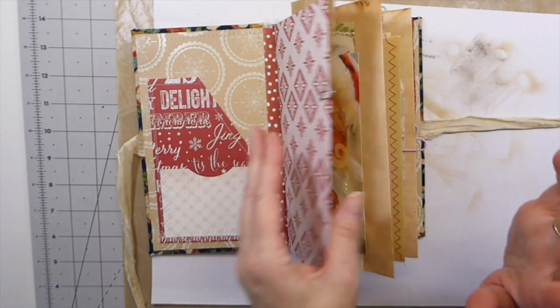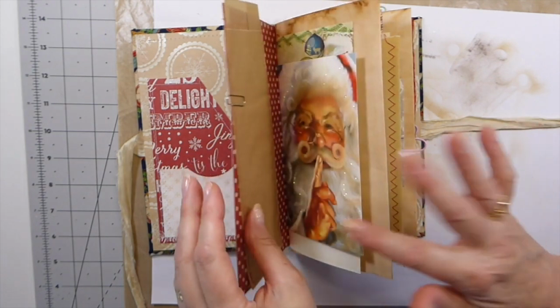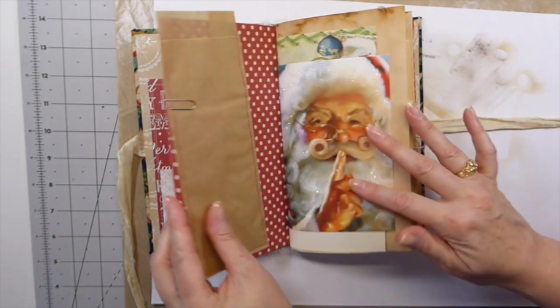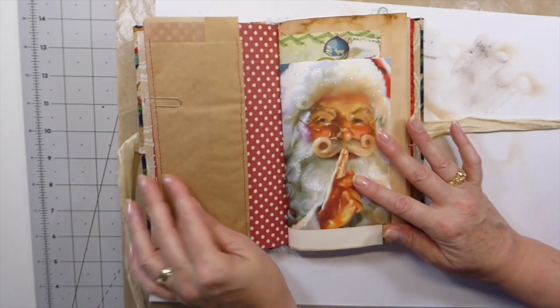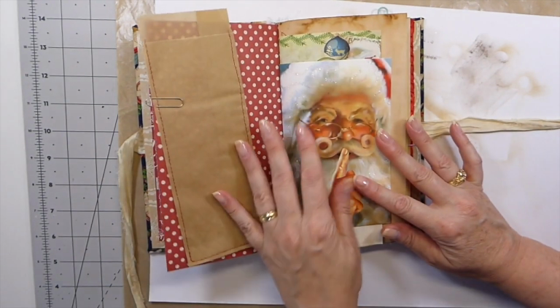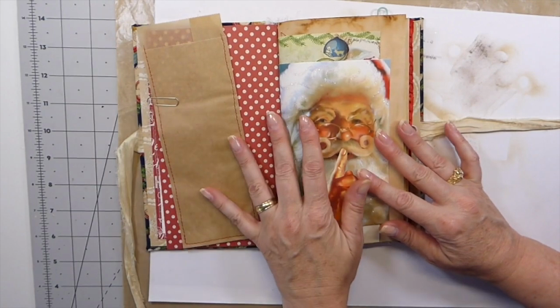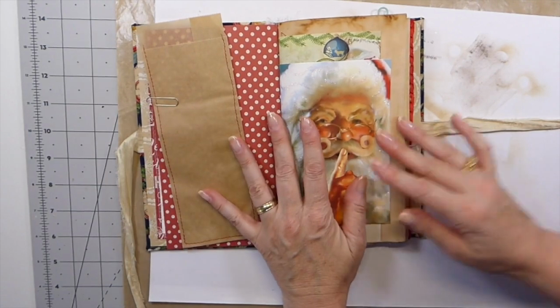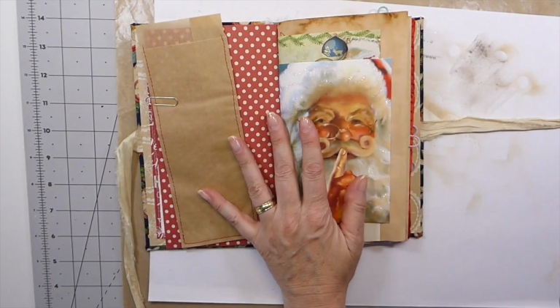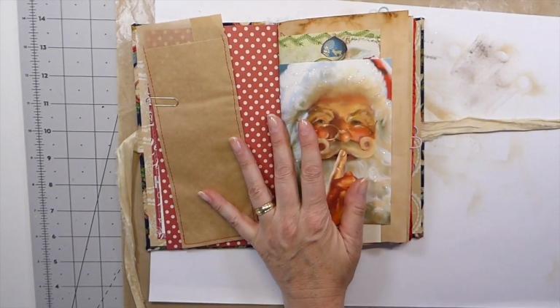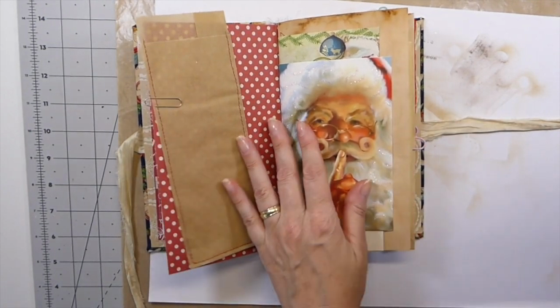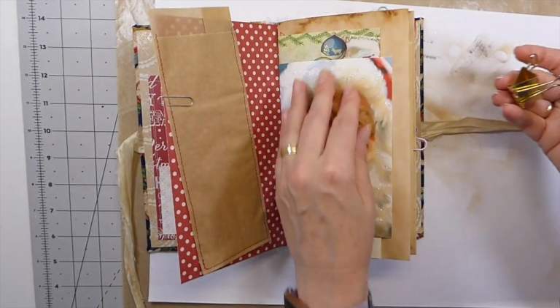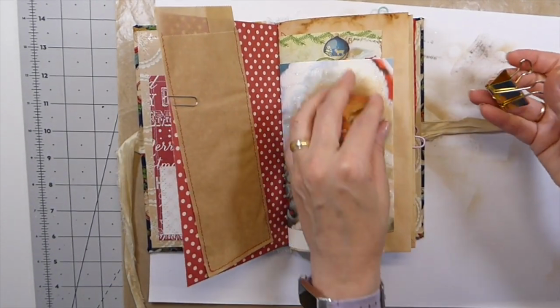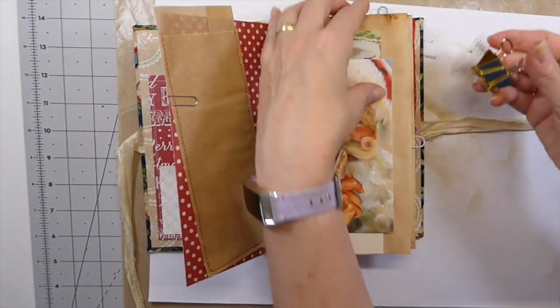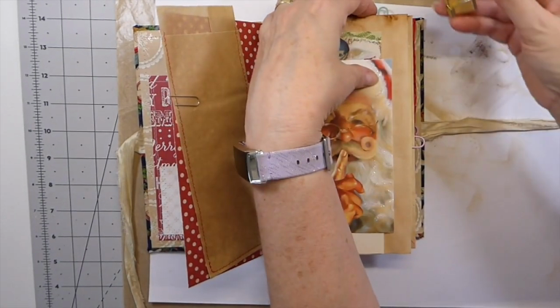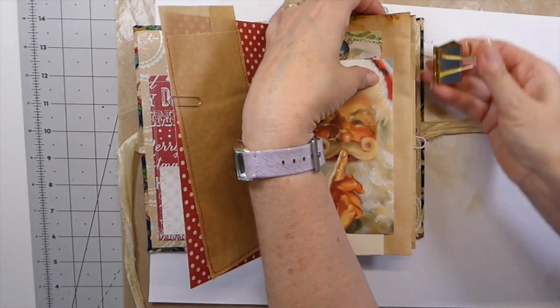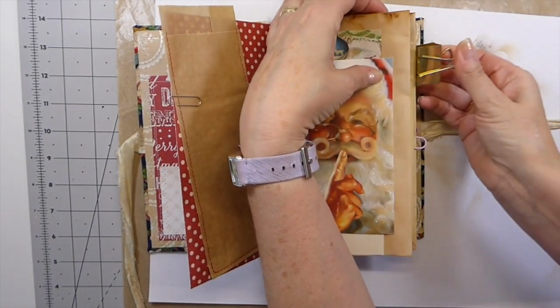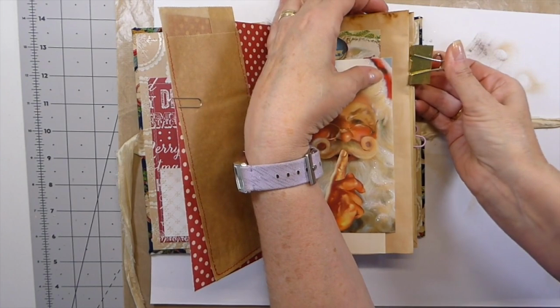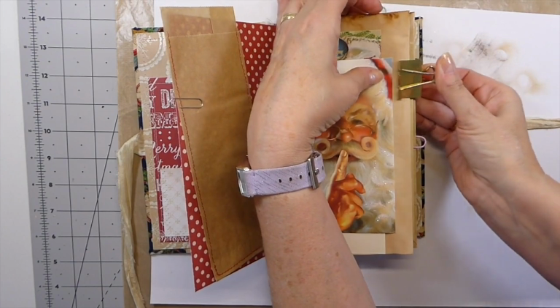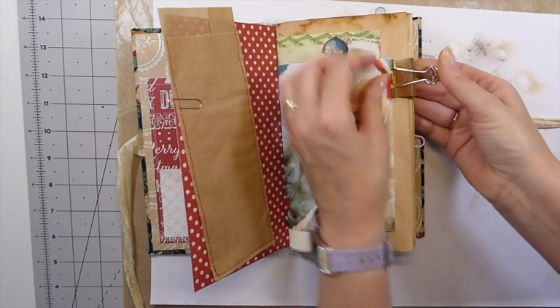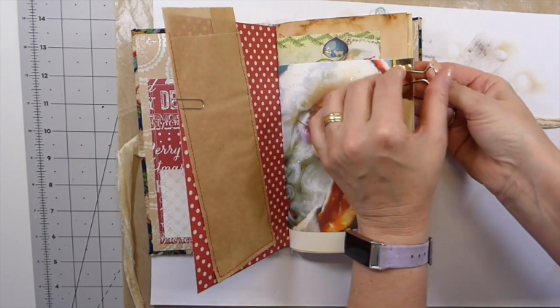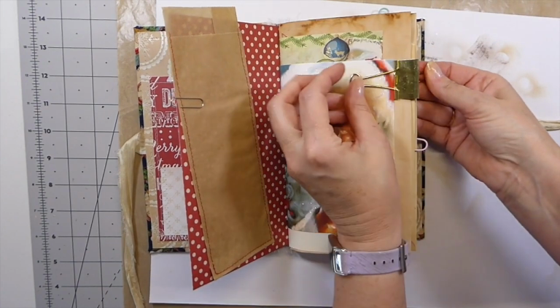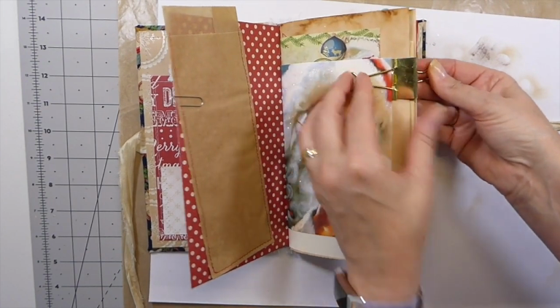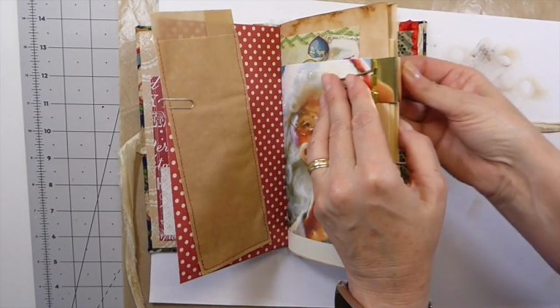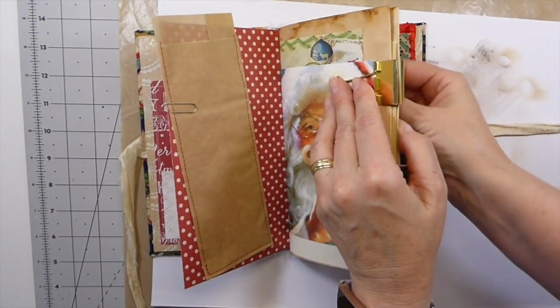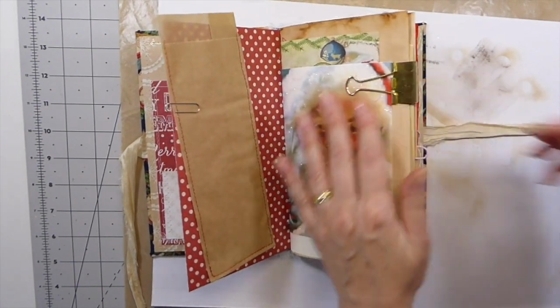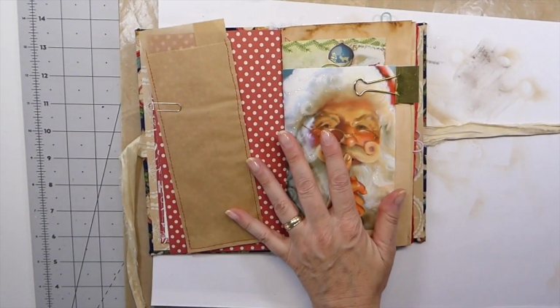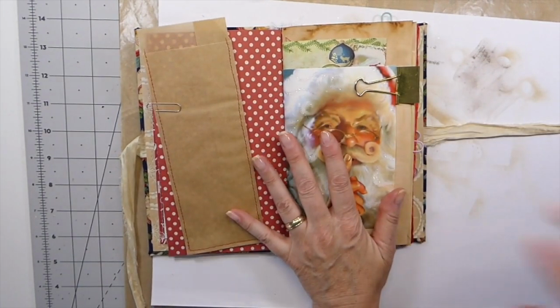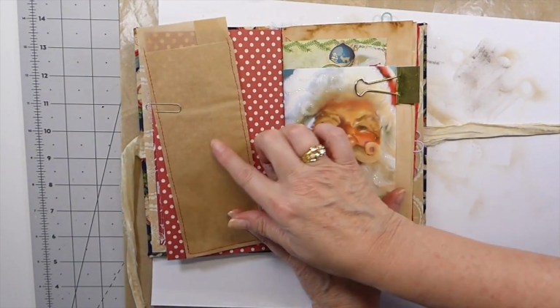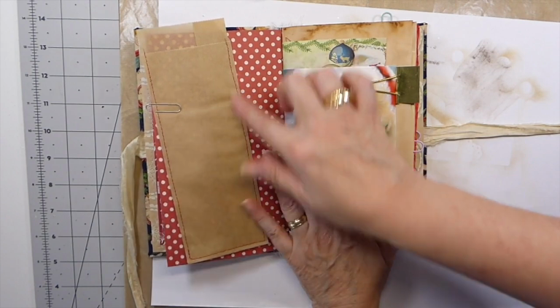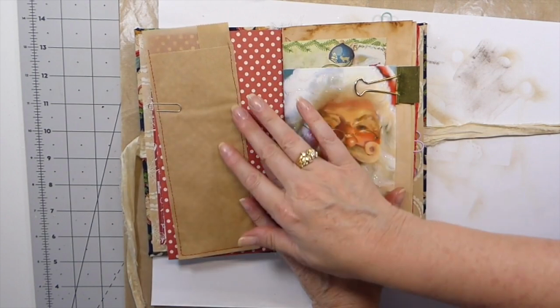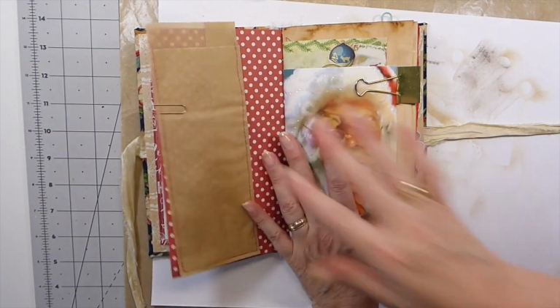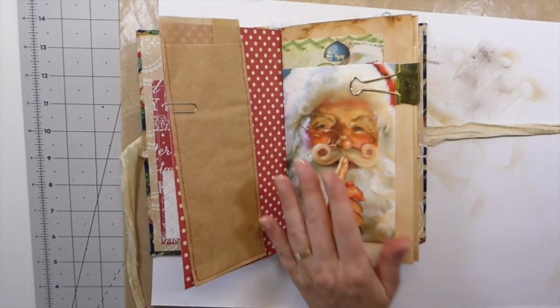The very first thing is on this page I went ahead and made one of these long pockets, because it required some sewing.